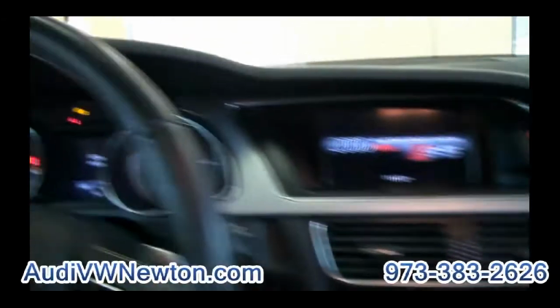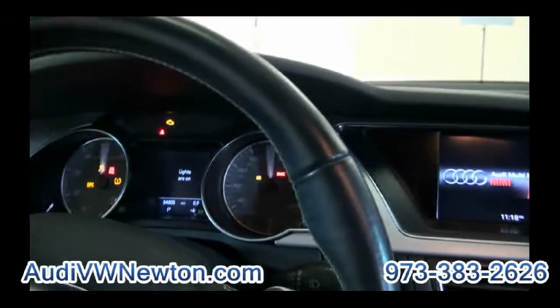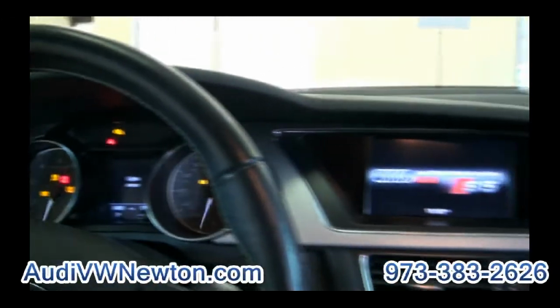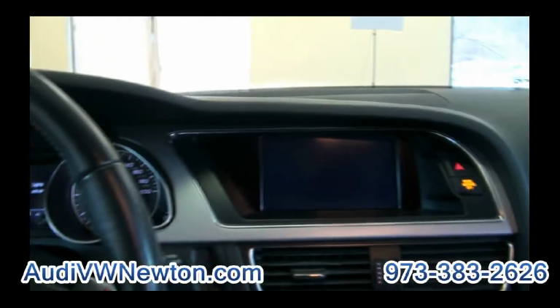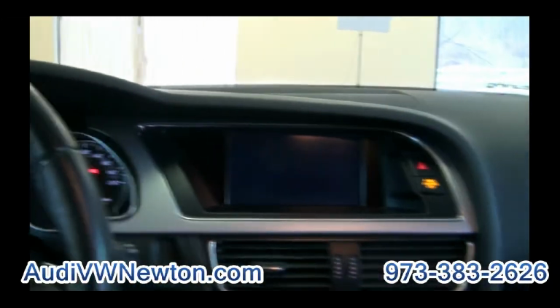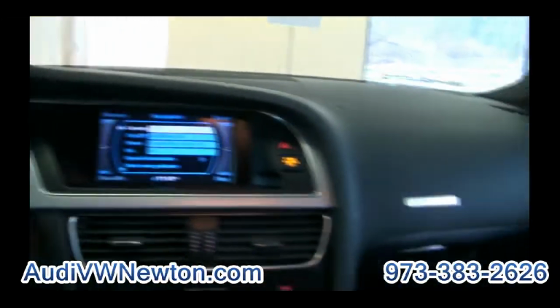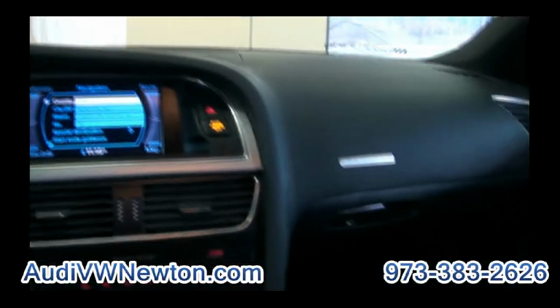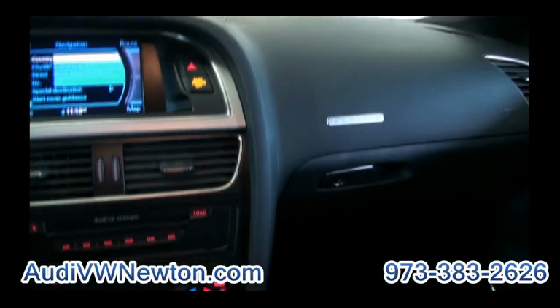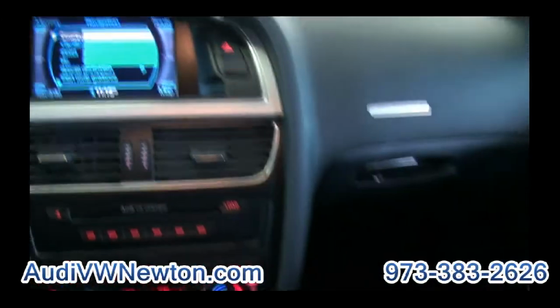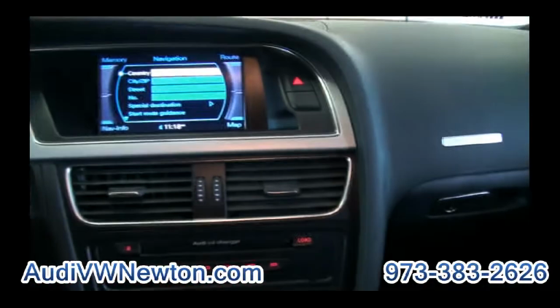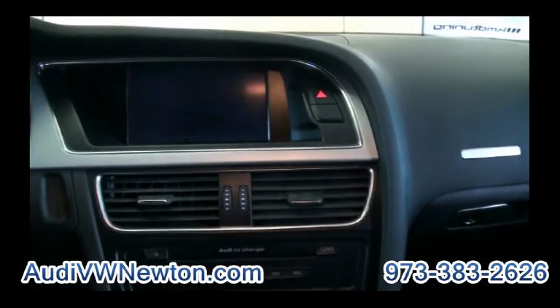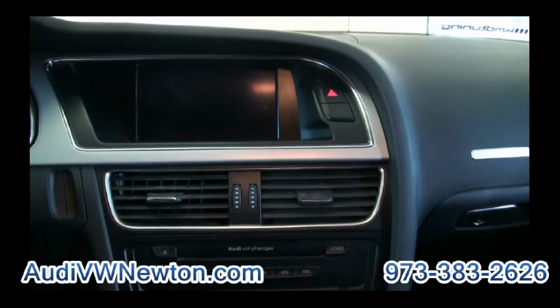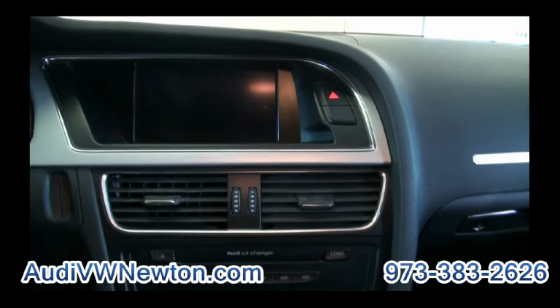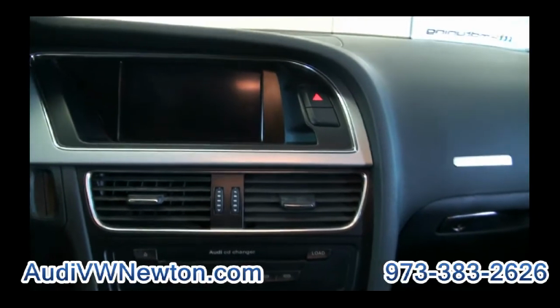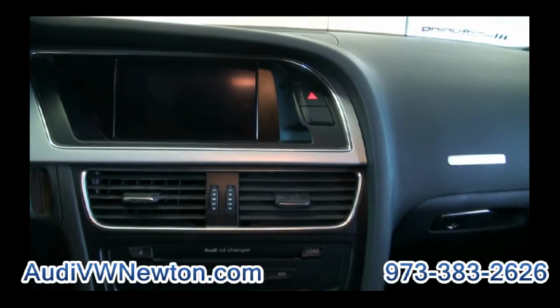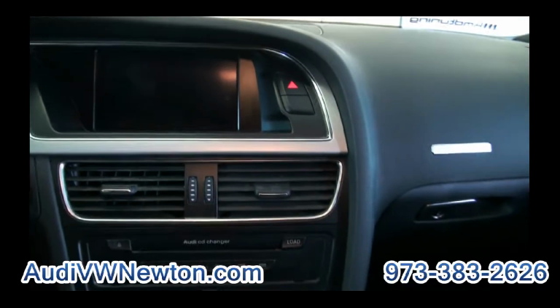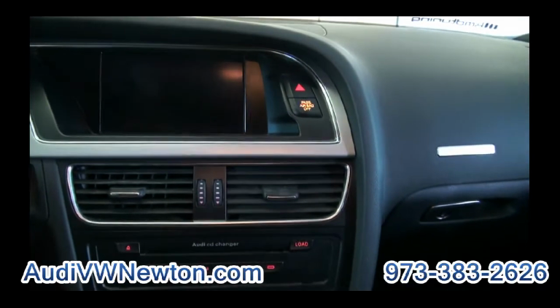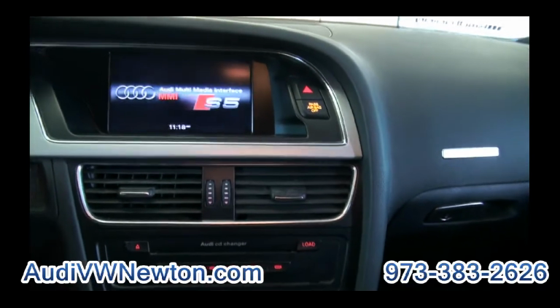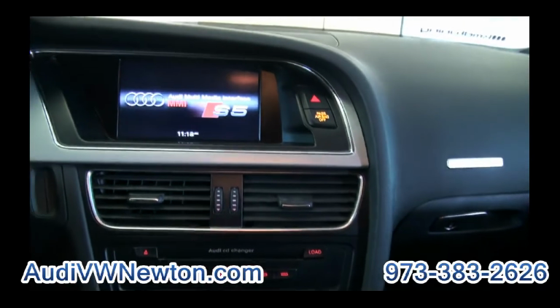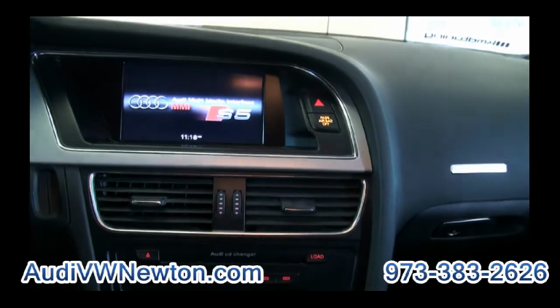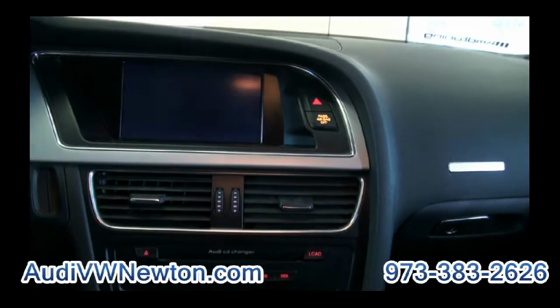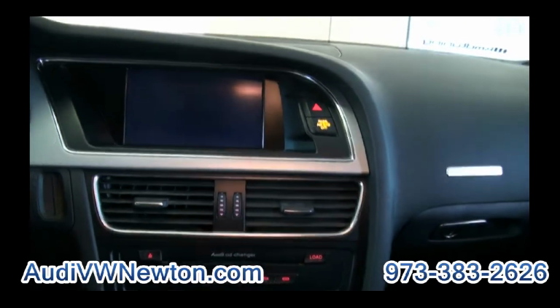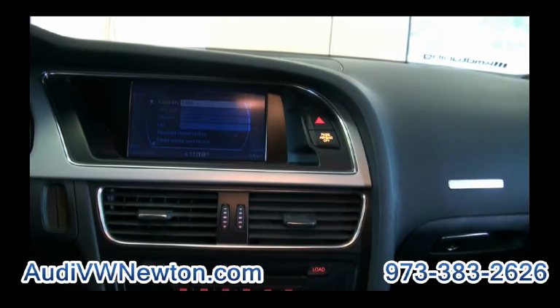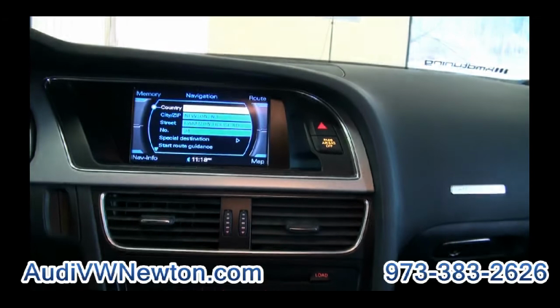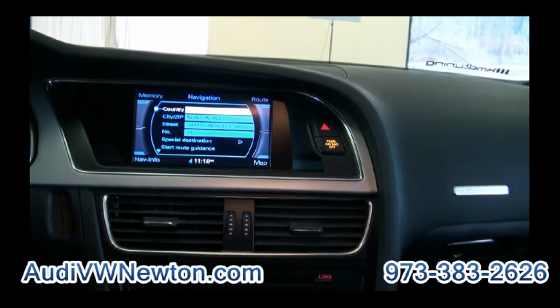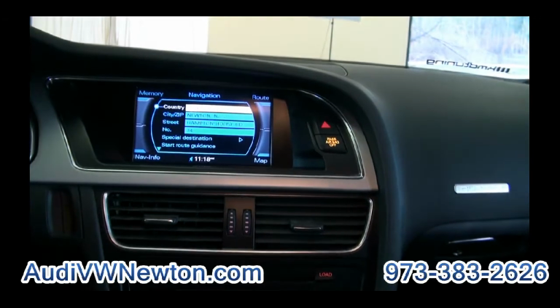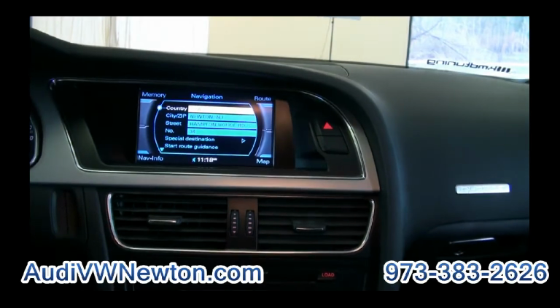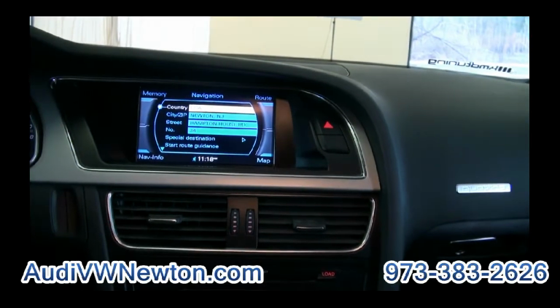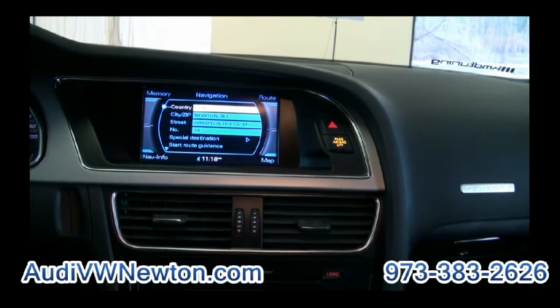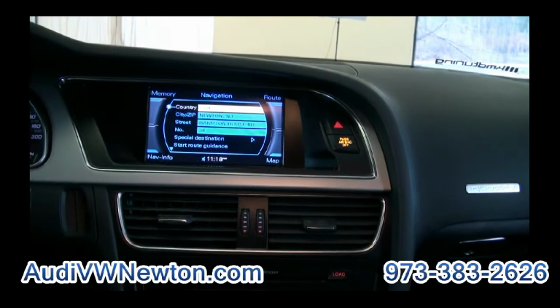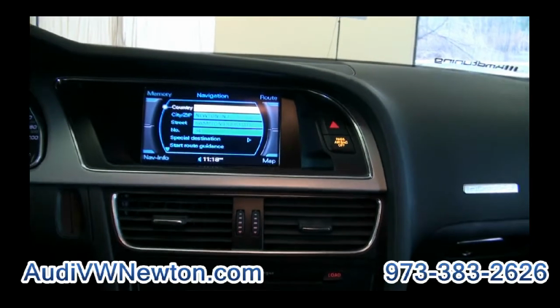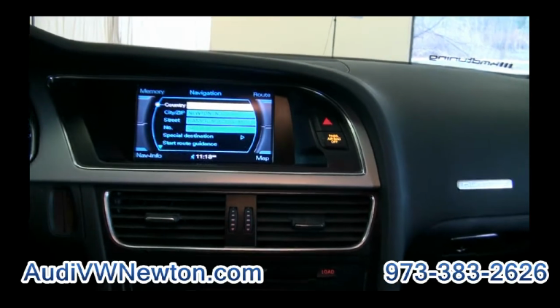It has 84,000 miles. Let me just start it quick — always sounds good.